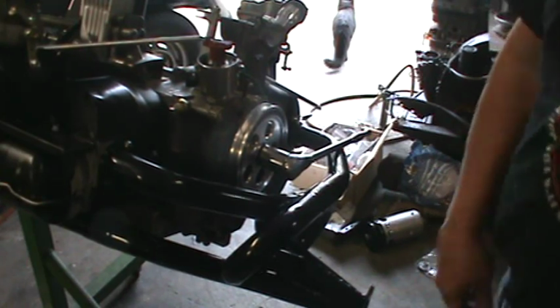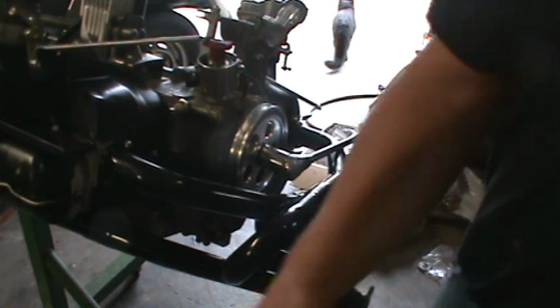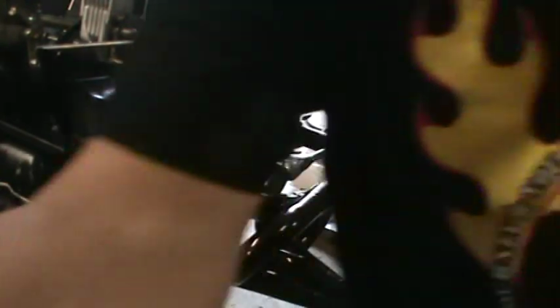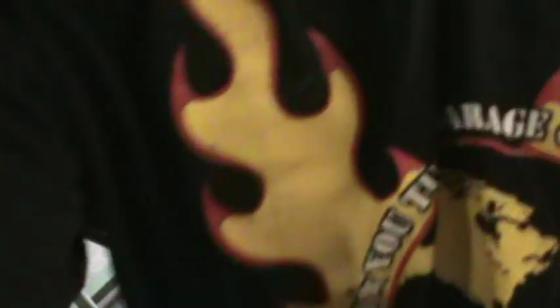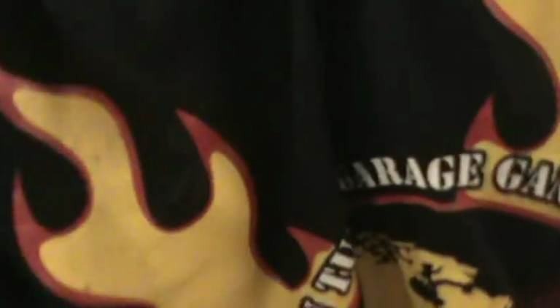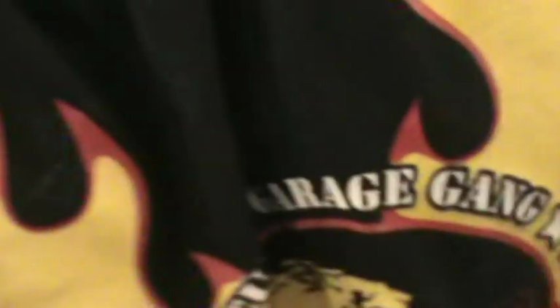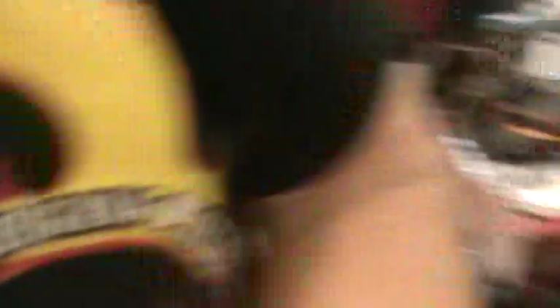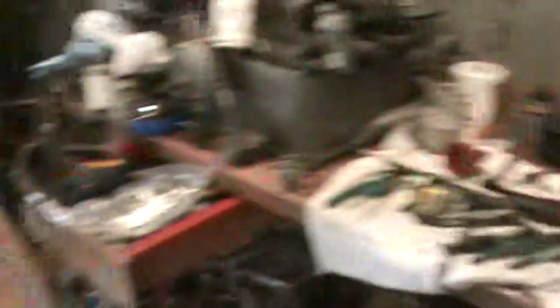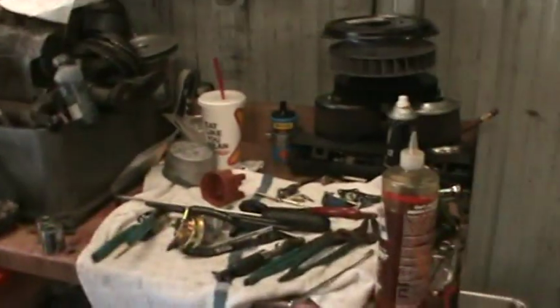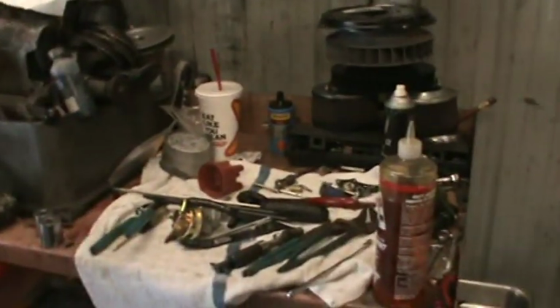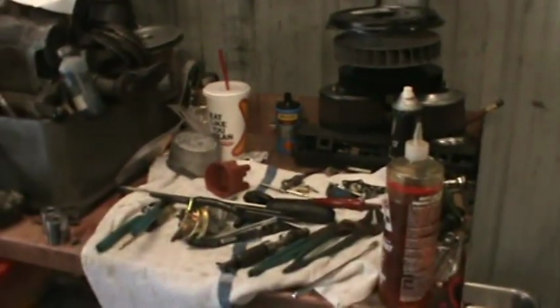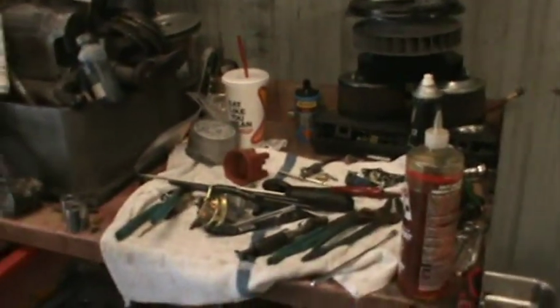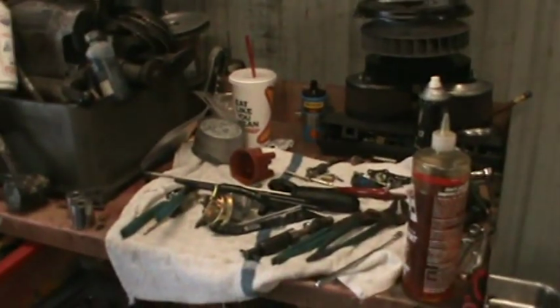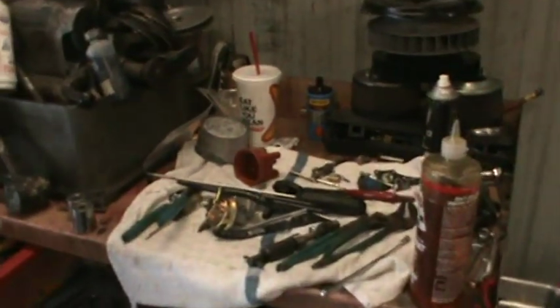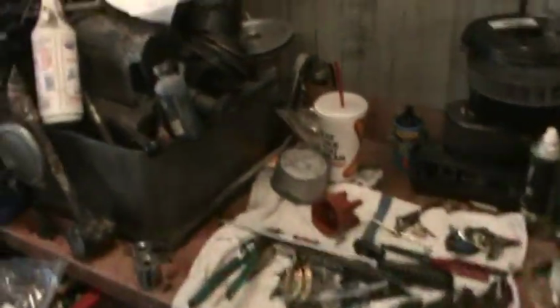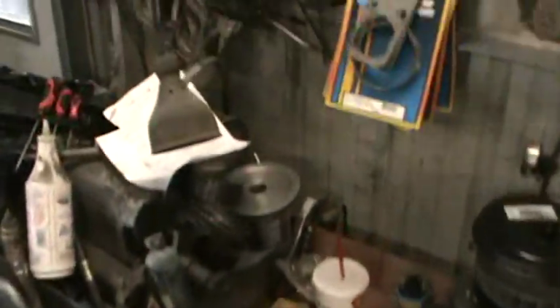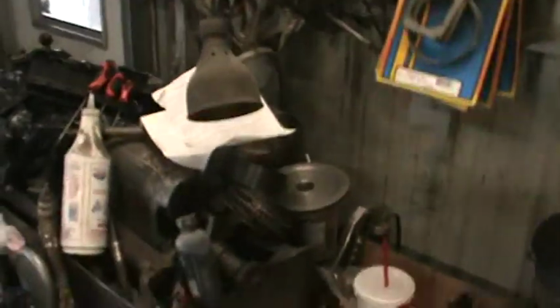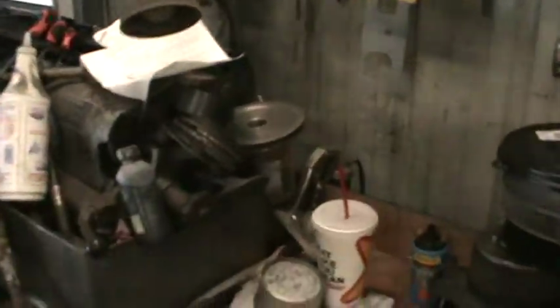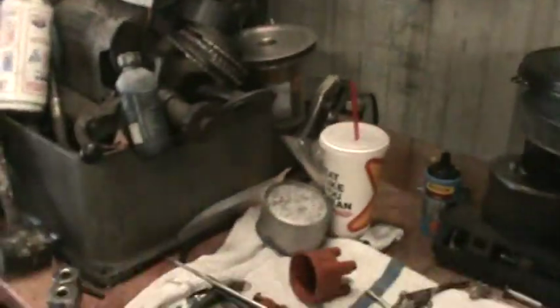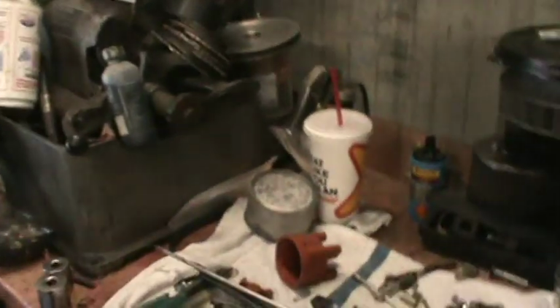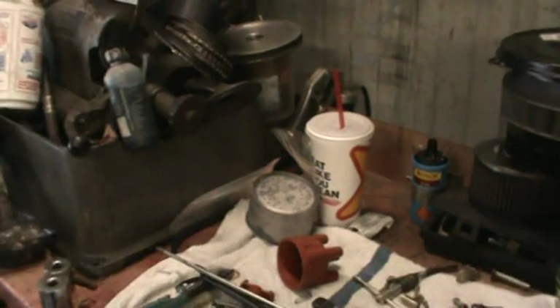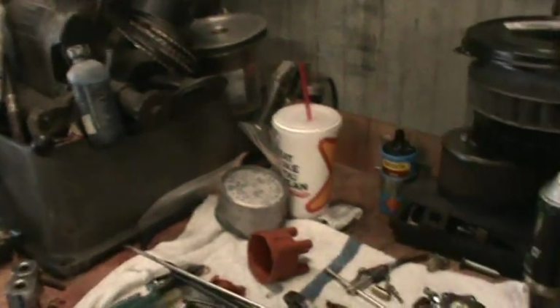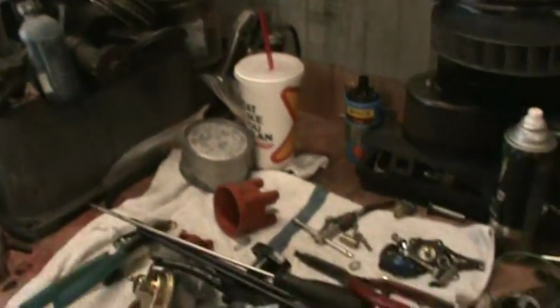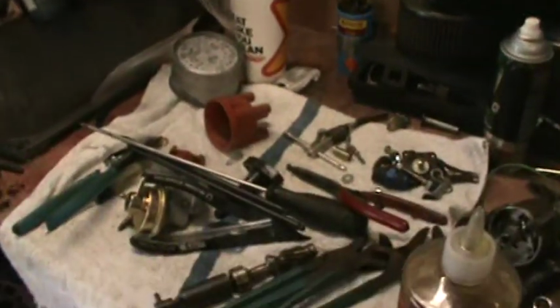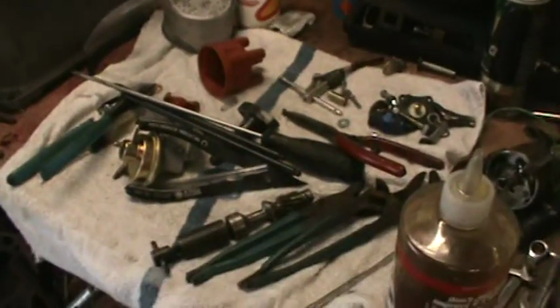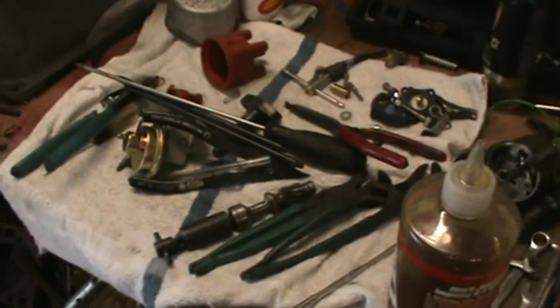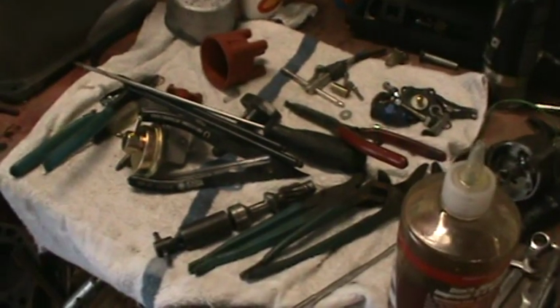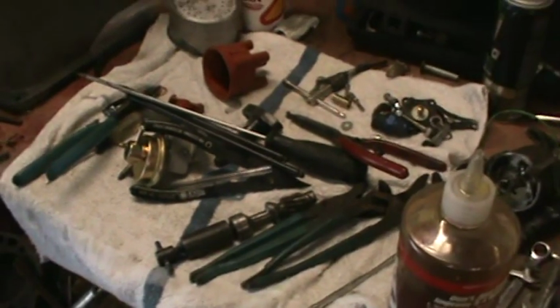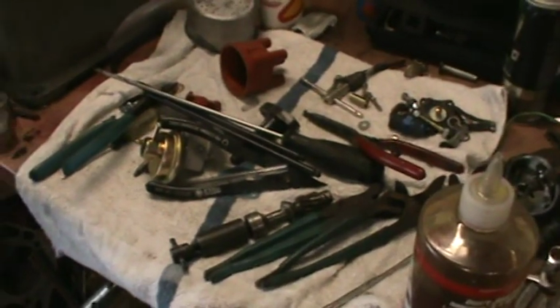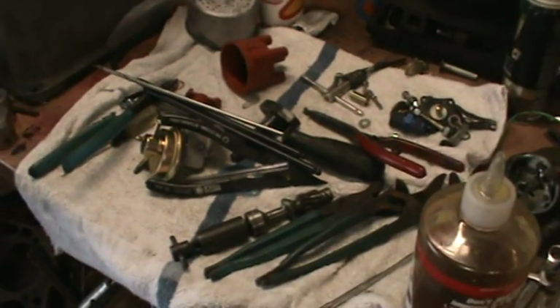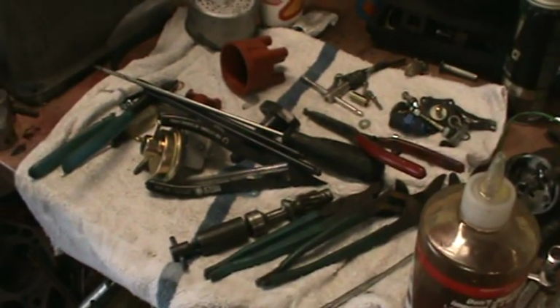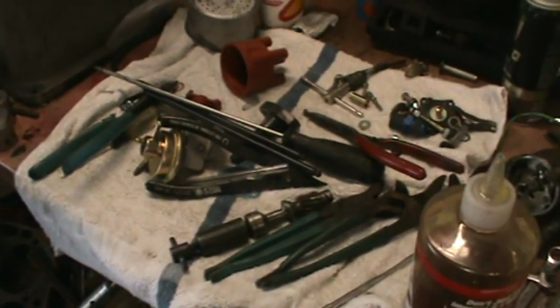I wanted to show you a little something over here, but I've got to go to the doctors today — I got this sprung on me this morning. That's how they get me to go now; they tell me the day of. So I'm getting a tumor check this morning.